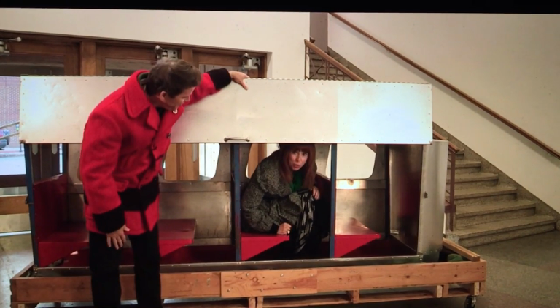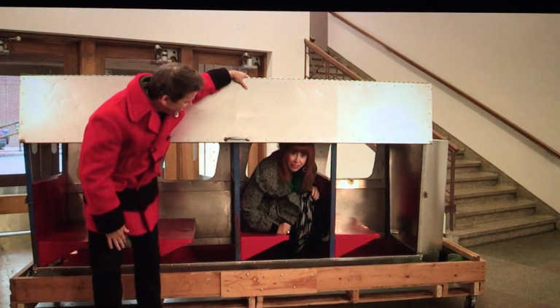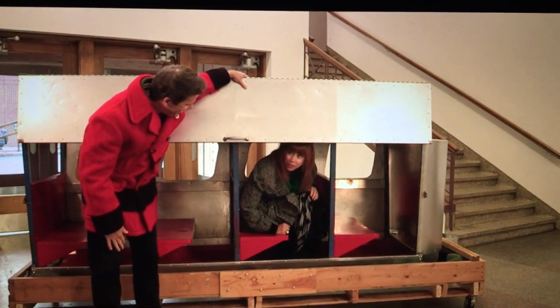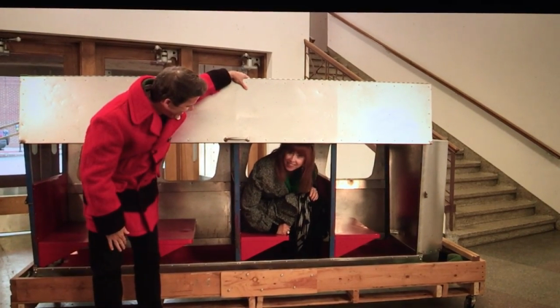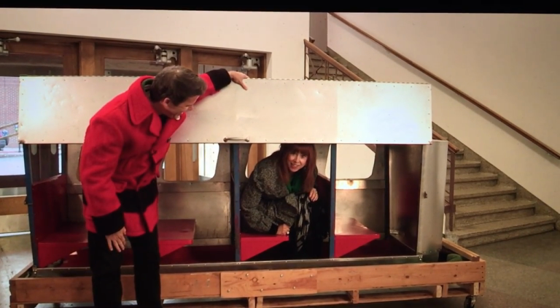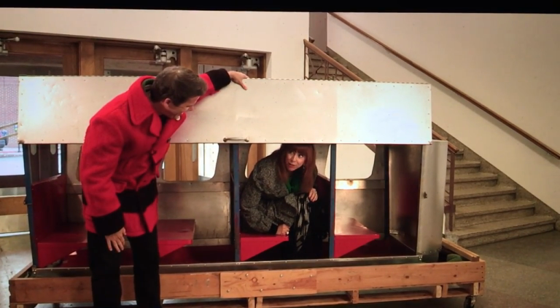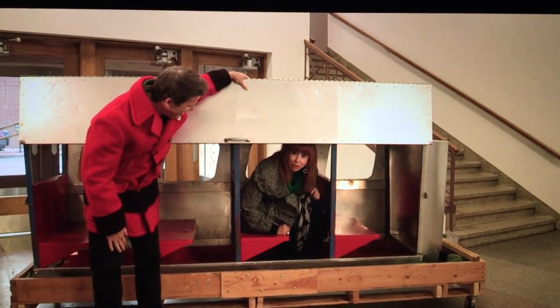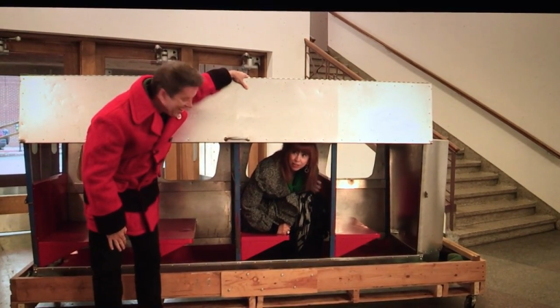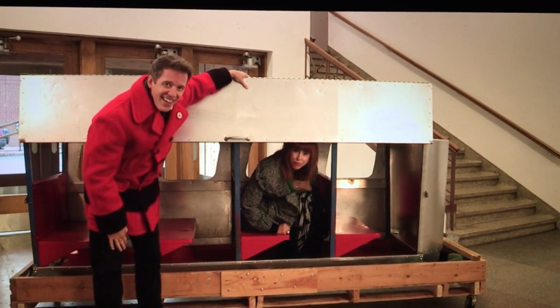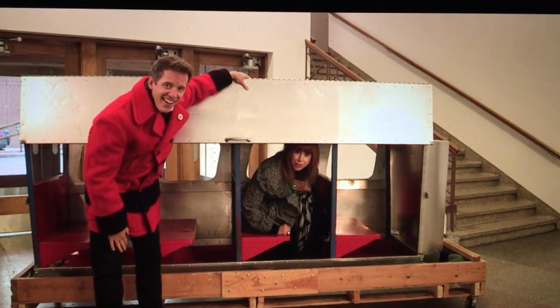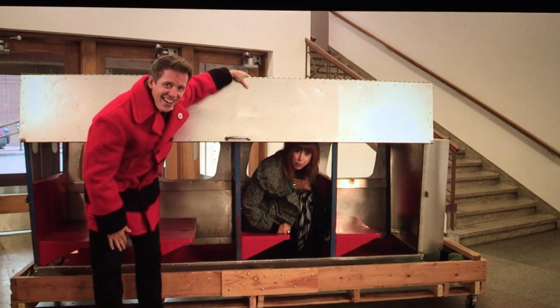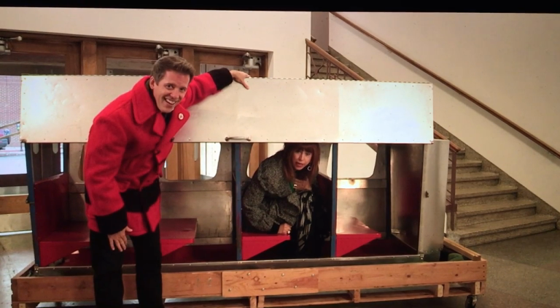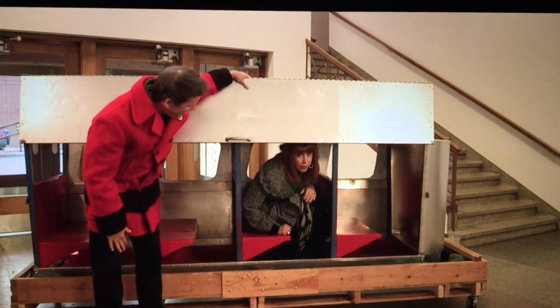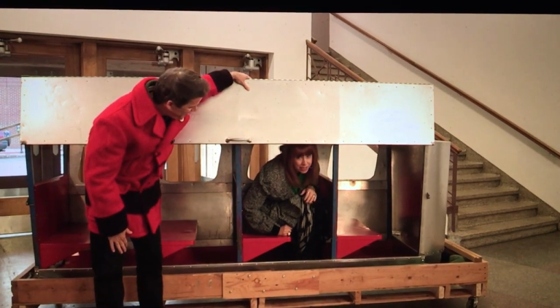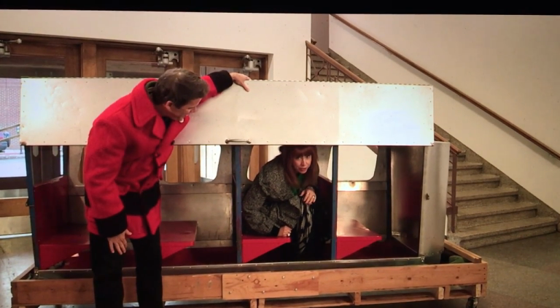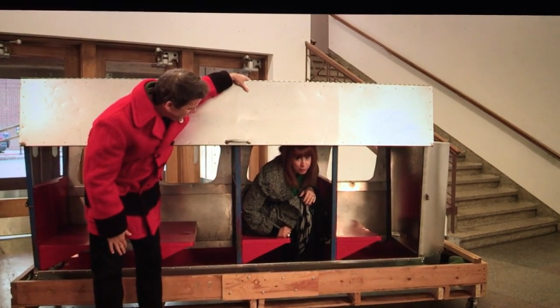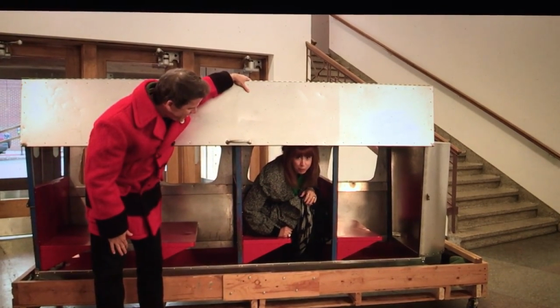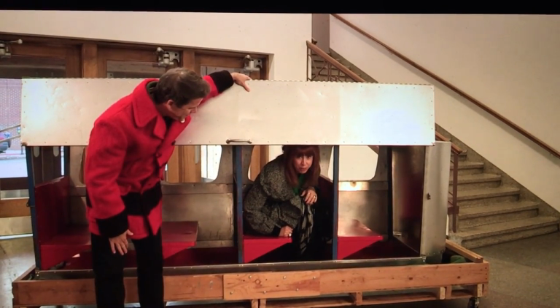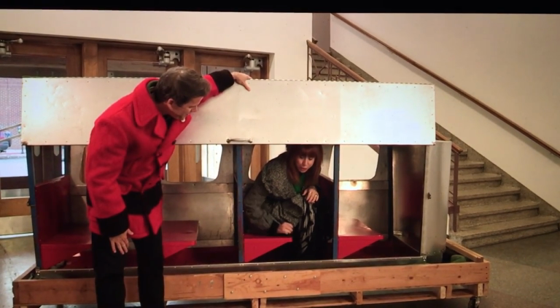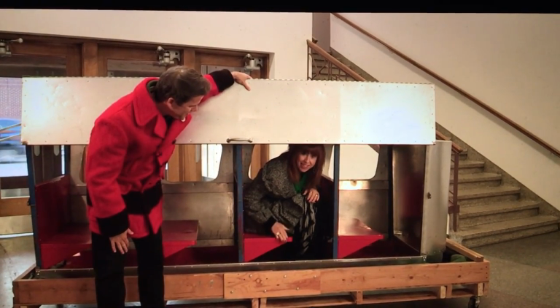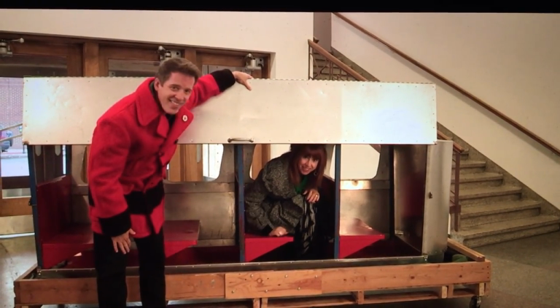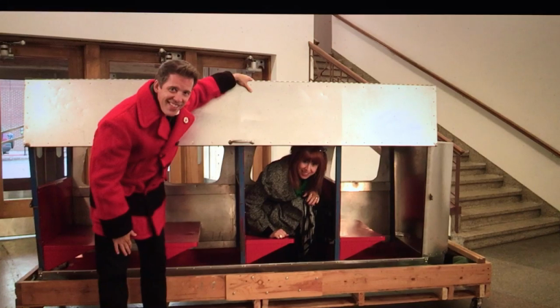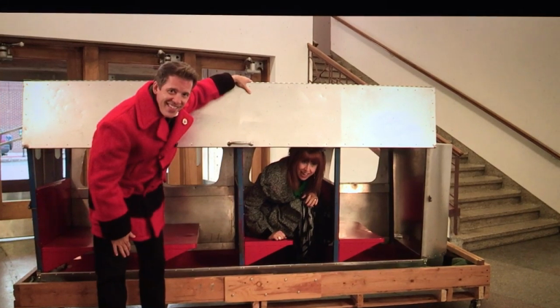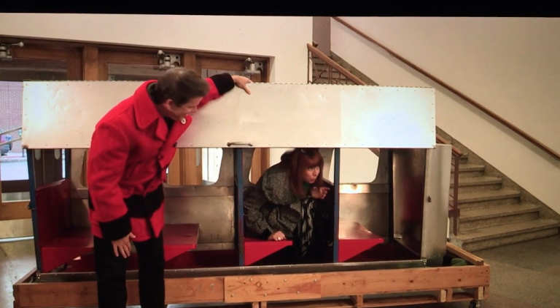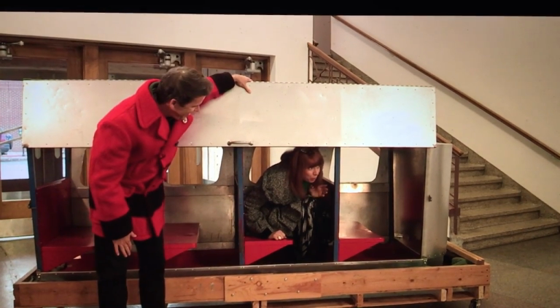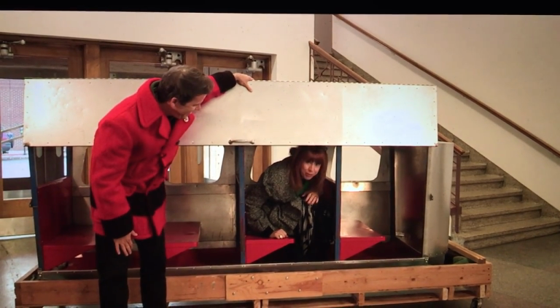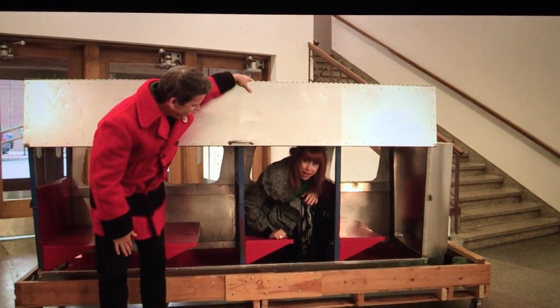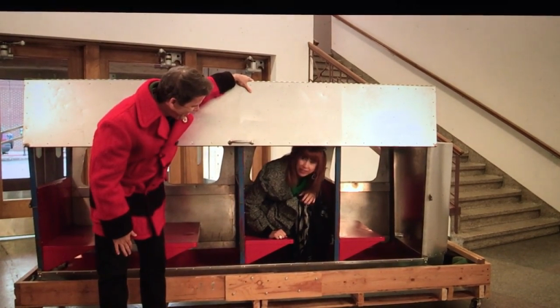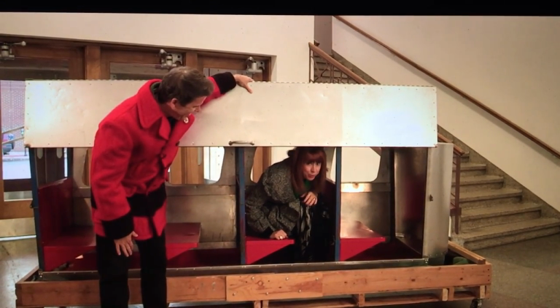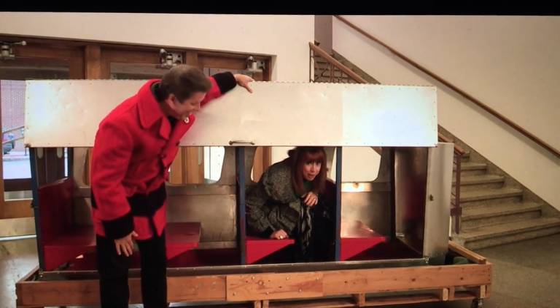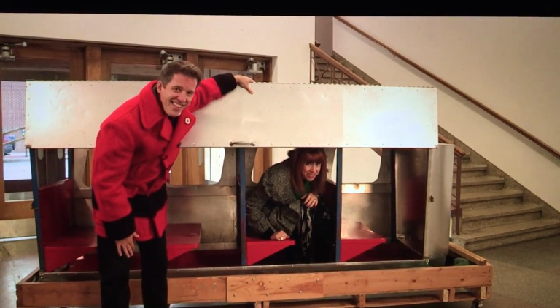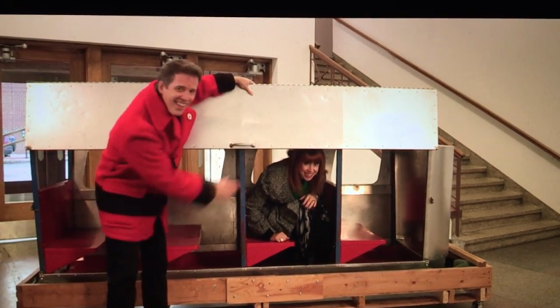Can you believe we actually got inside this and rode it around? Gosh, did it just fill us with so much joy? We have to thank the Grand Rapids Public Museum for ensuring that this still exists today. We're in the old public museum now, but it sure brings back memories, doesn't it?